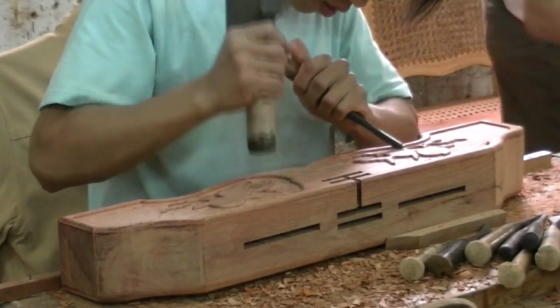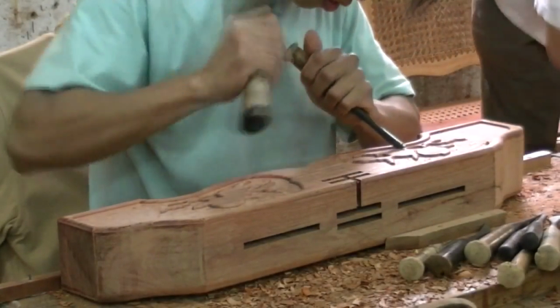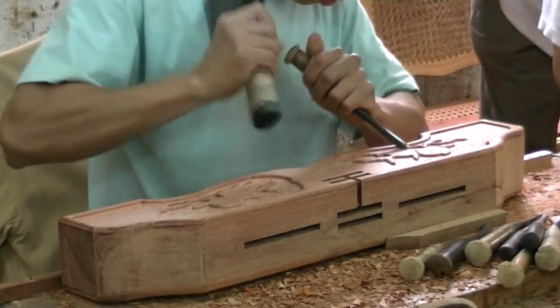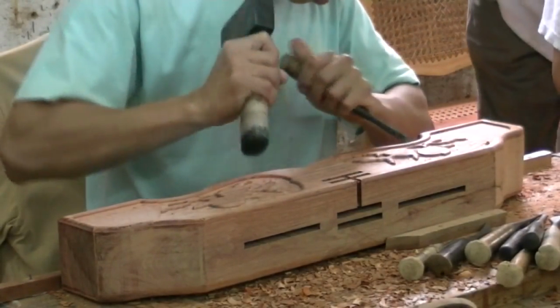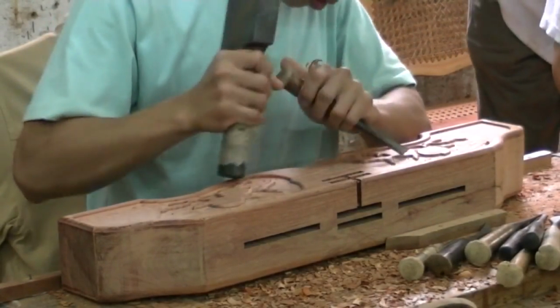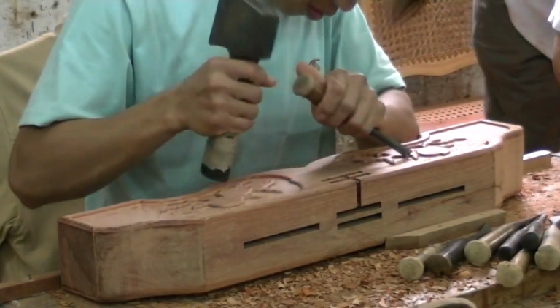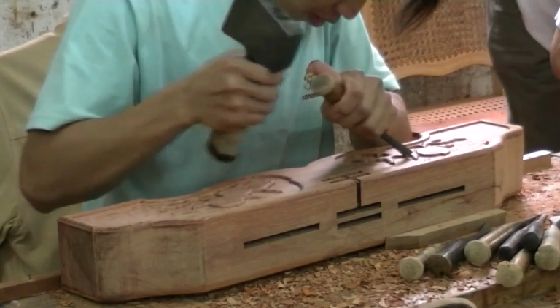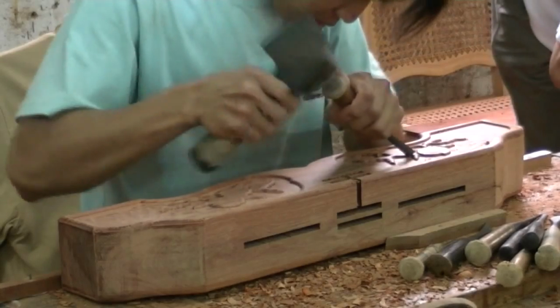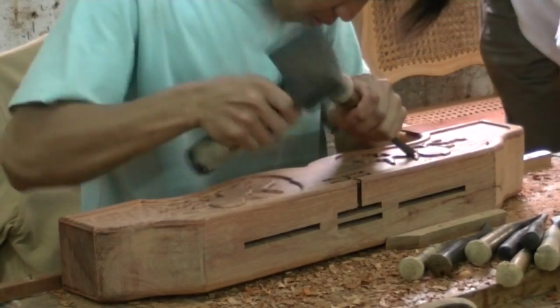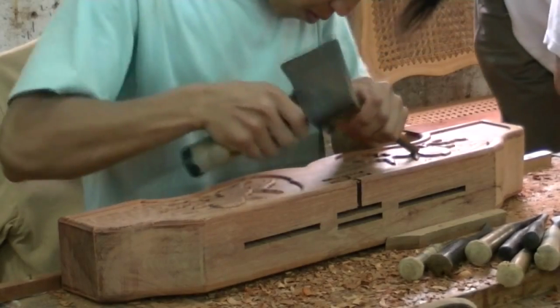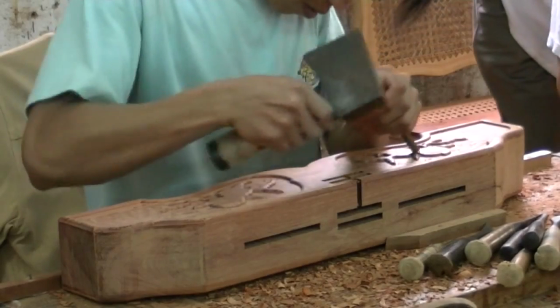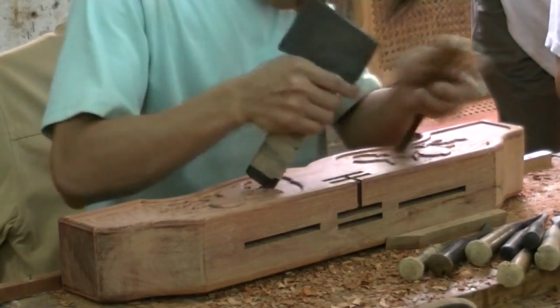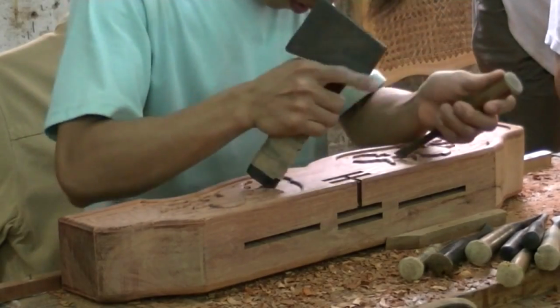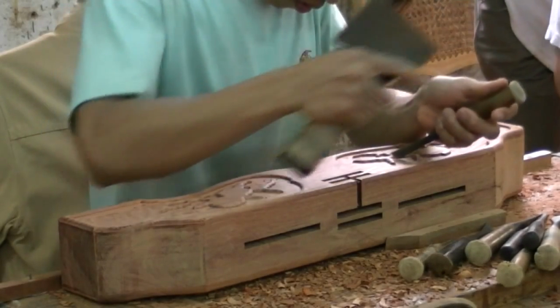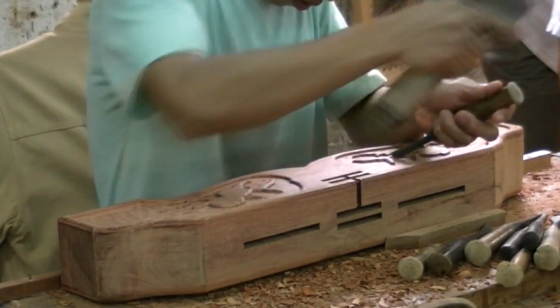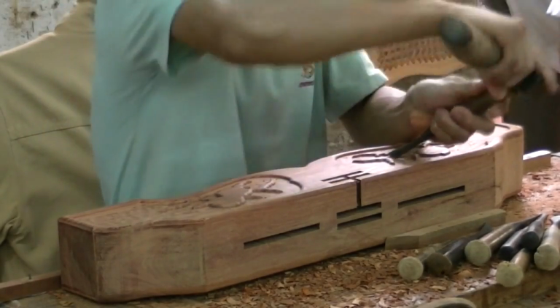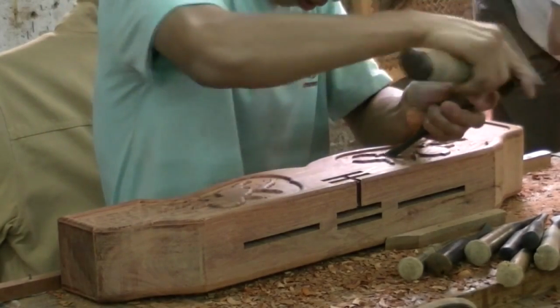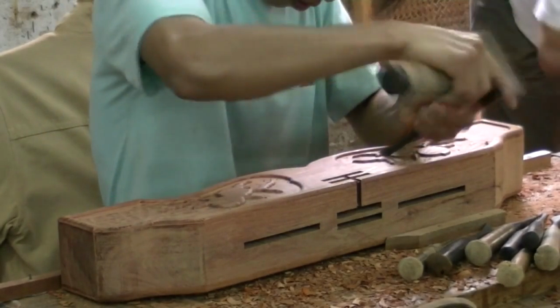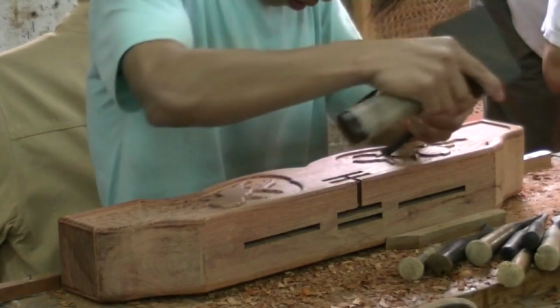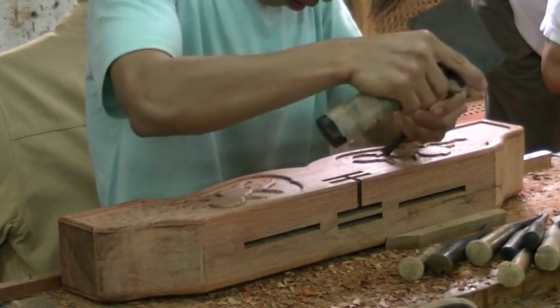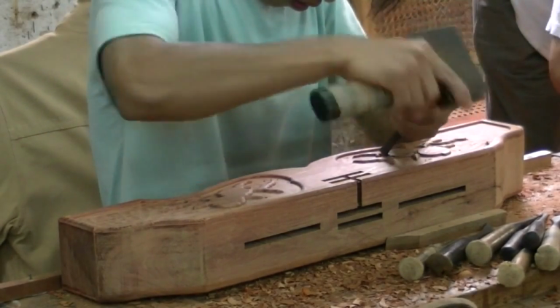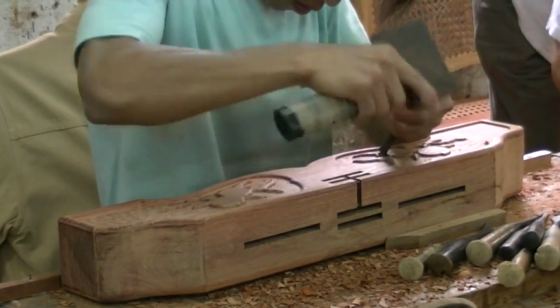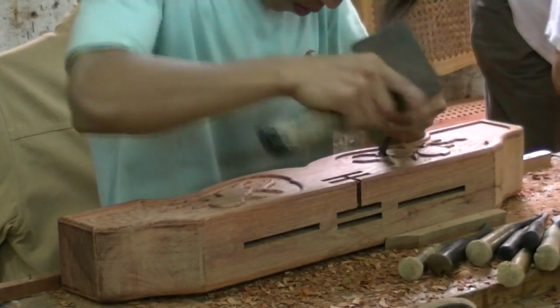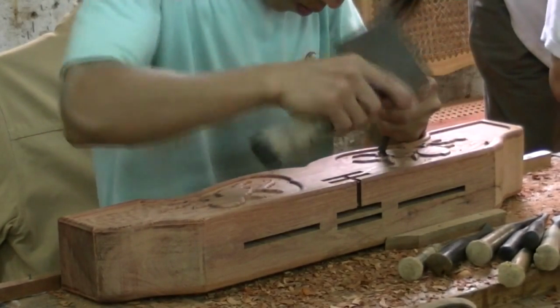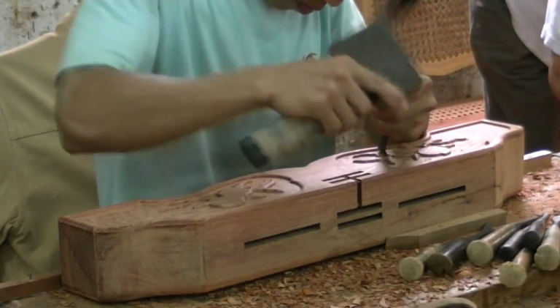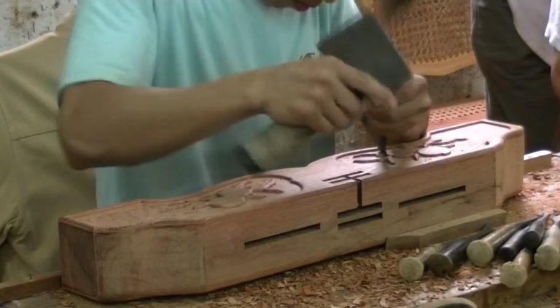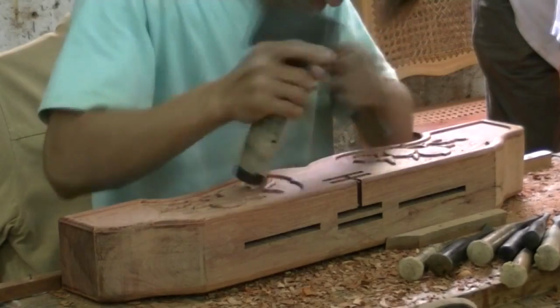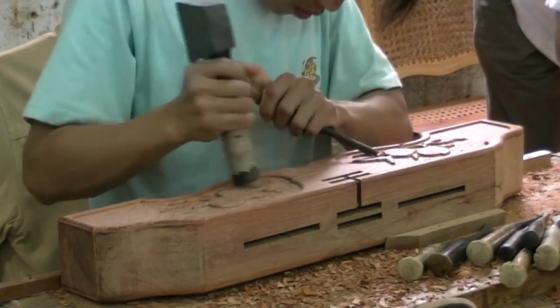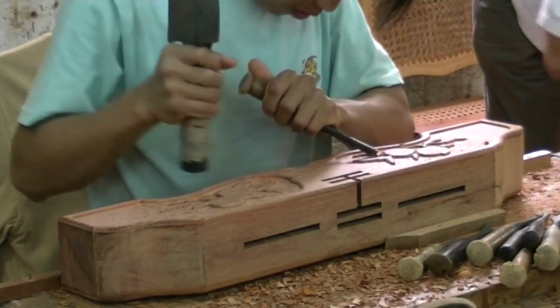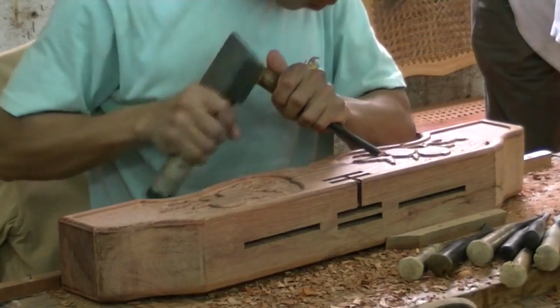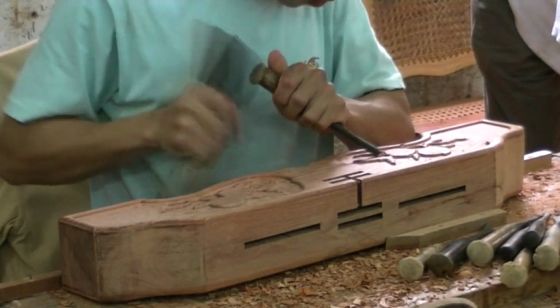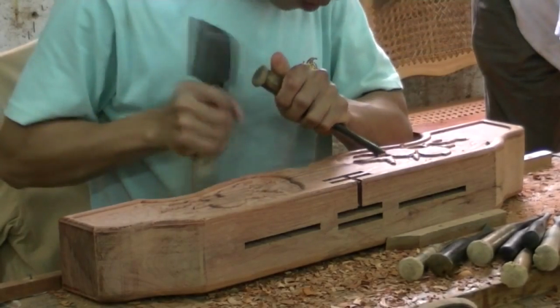The craftsmen will first carve general features, such as basic patterns and figures, before moving onto more intricate details.